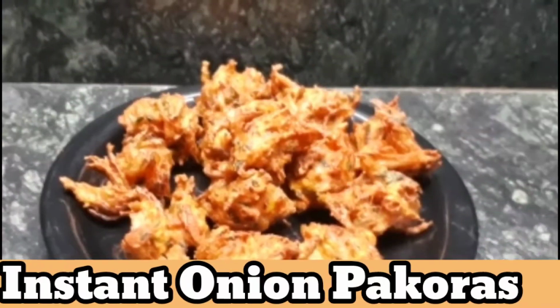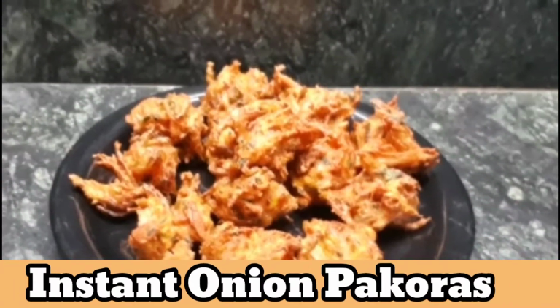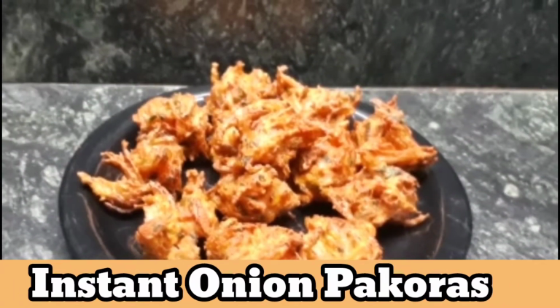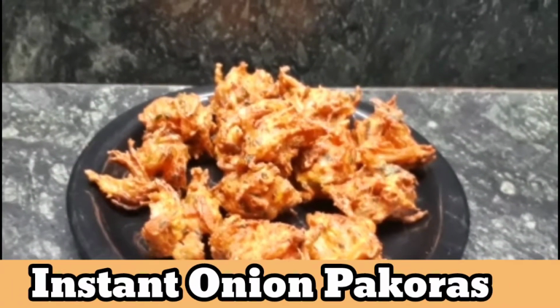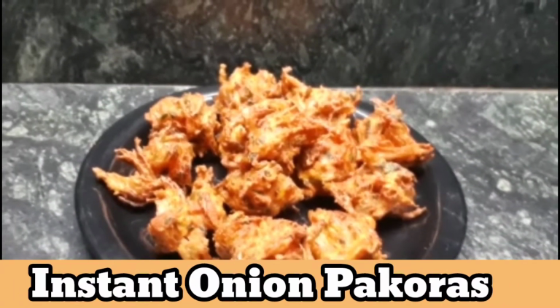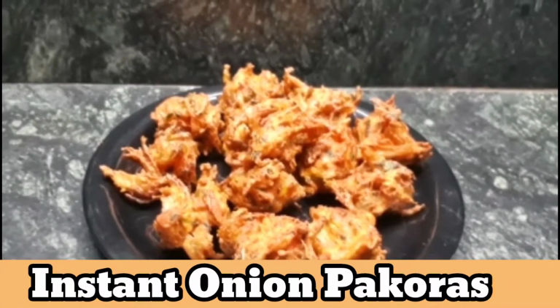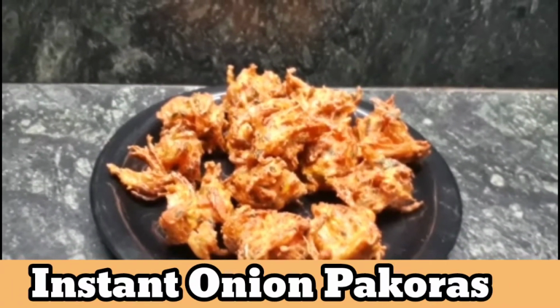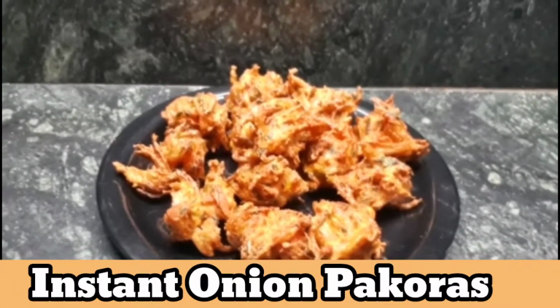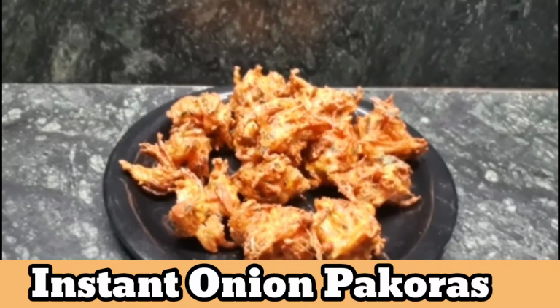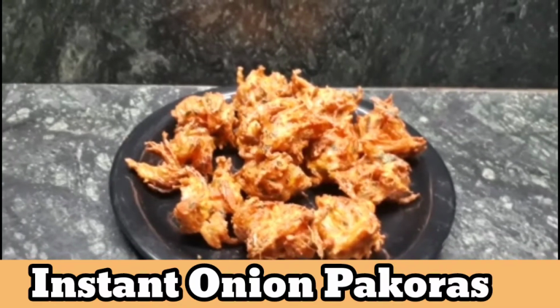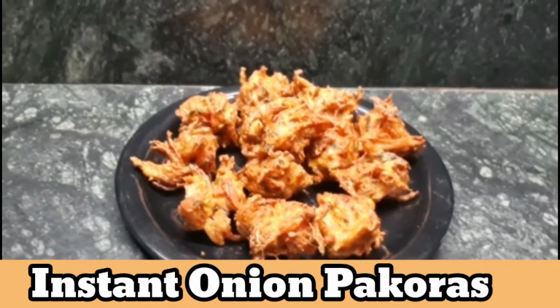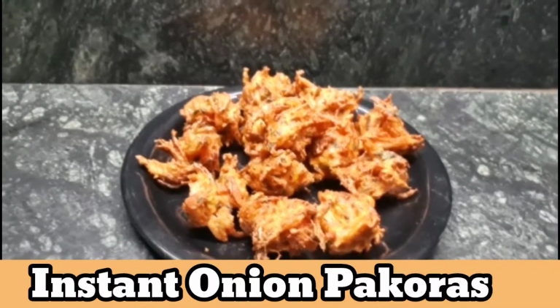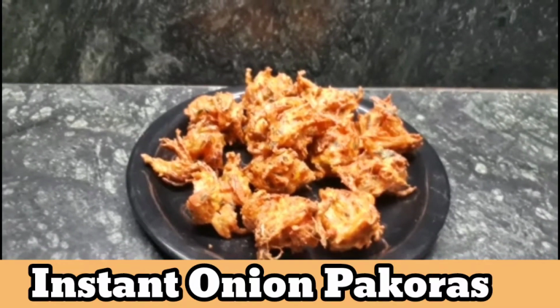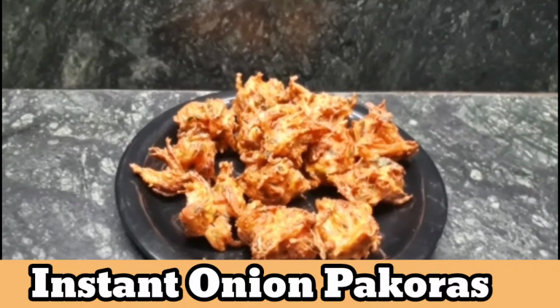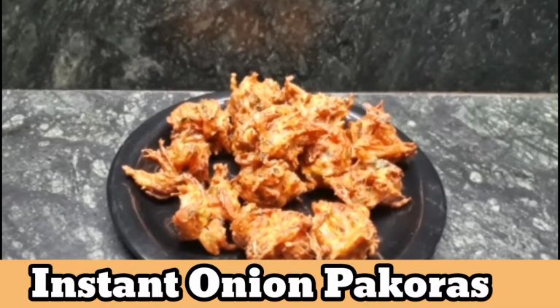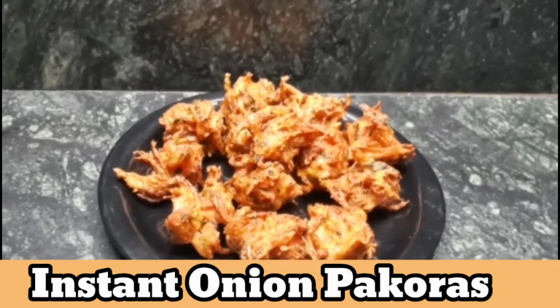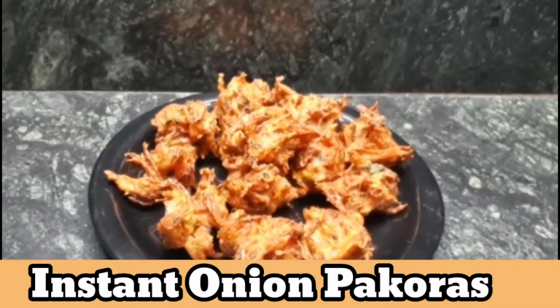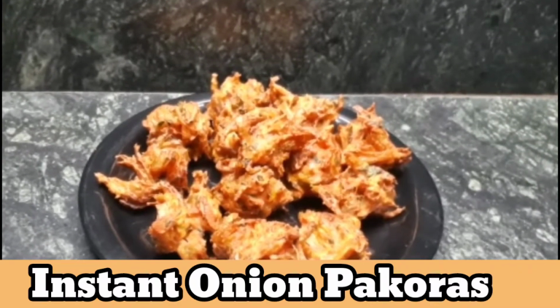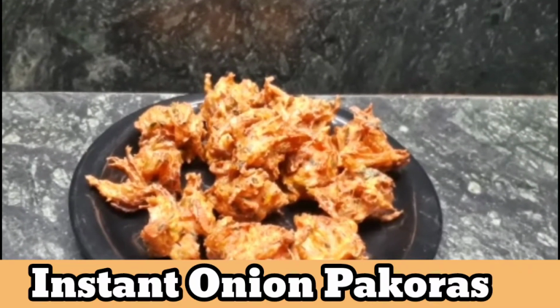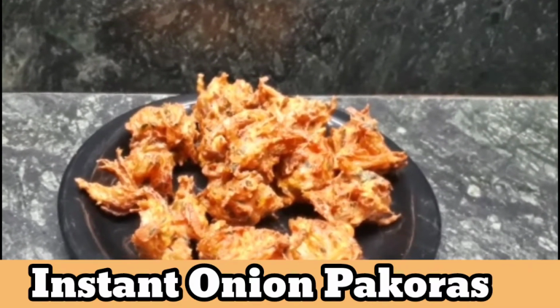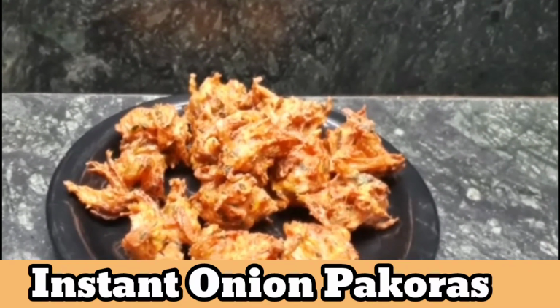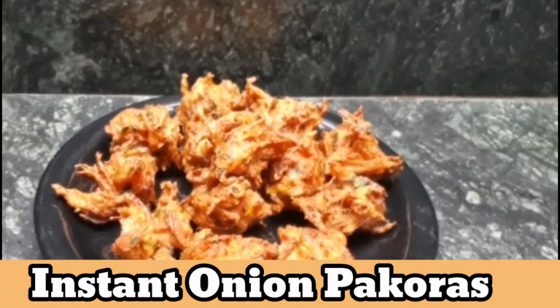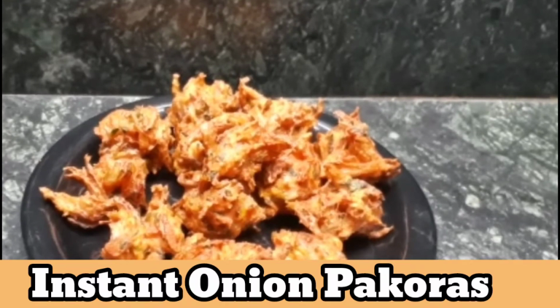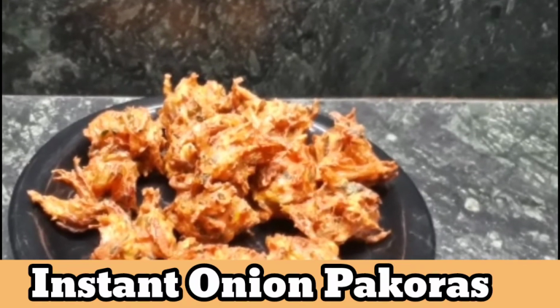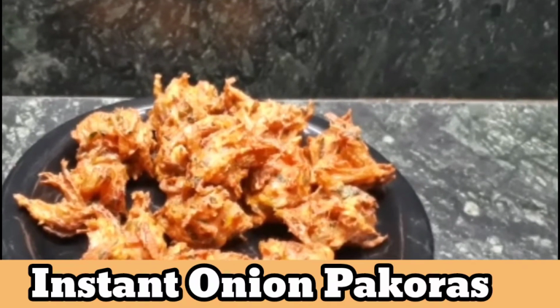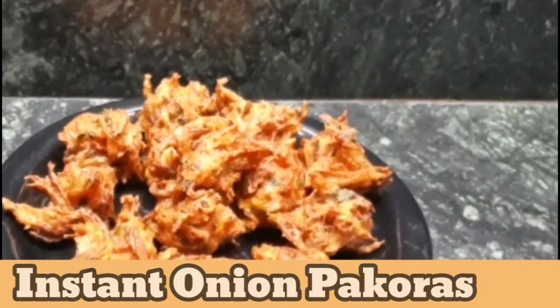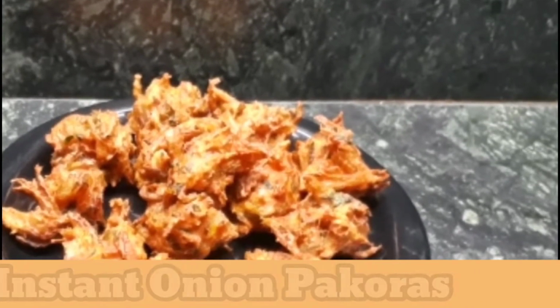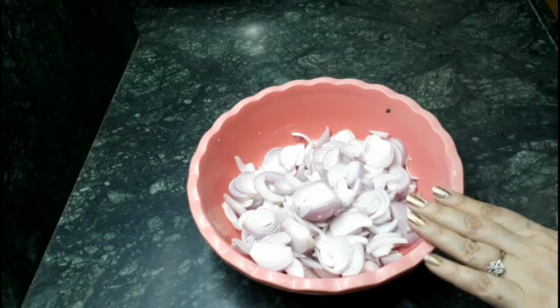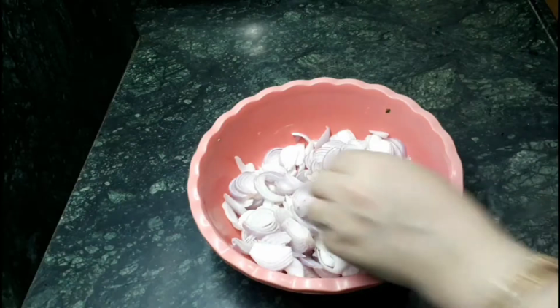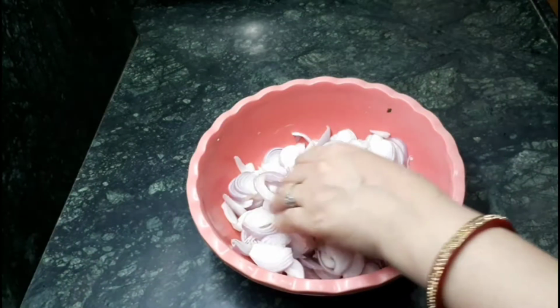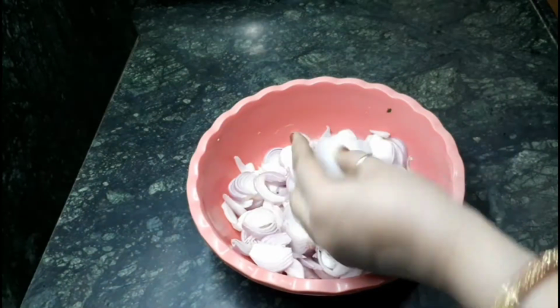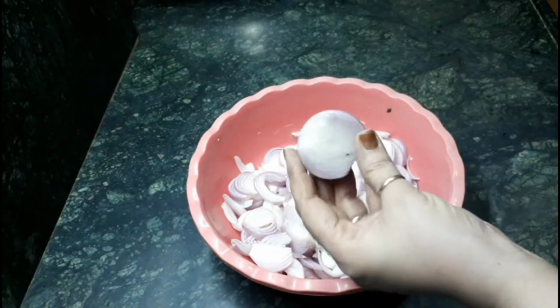Hi friends, this is Parul, welcome back to my channel. Today we are going to make very instant crispy, tasty onion pakoras which is loved by each and every one.